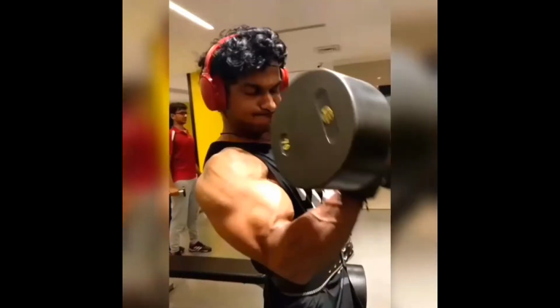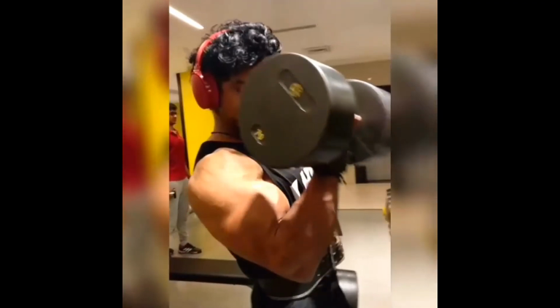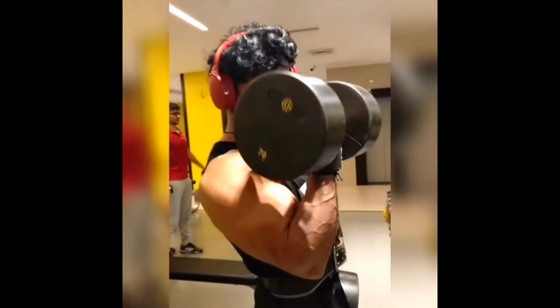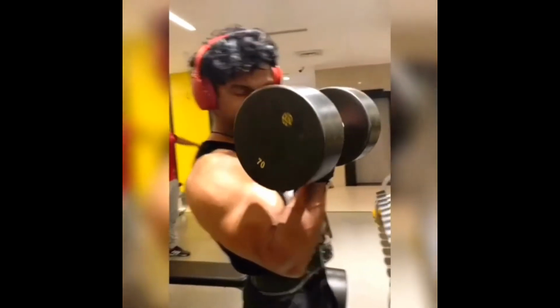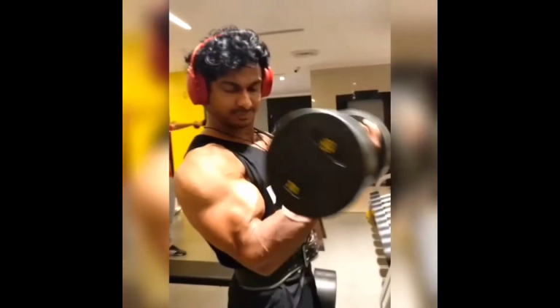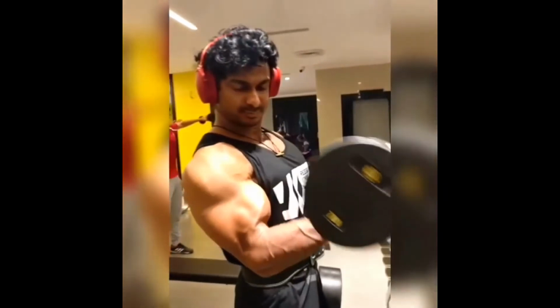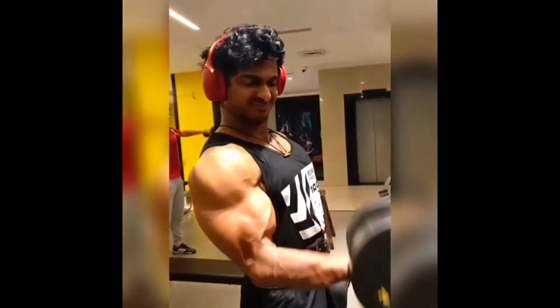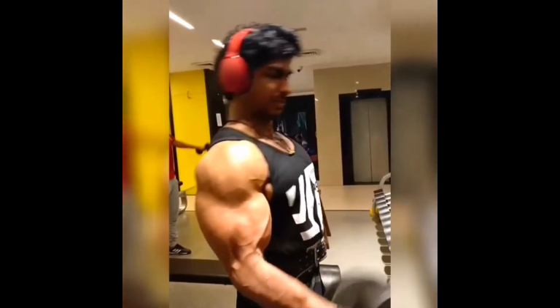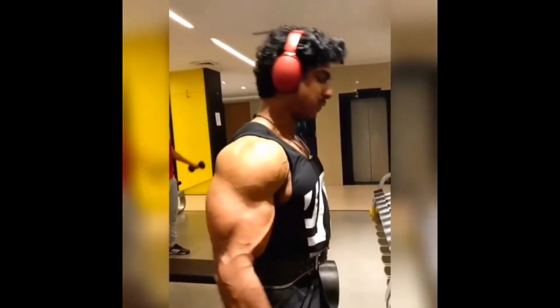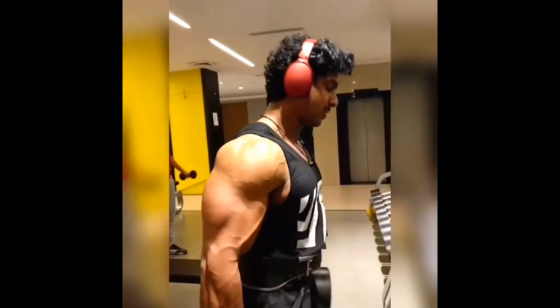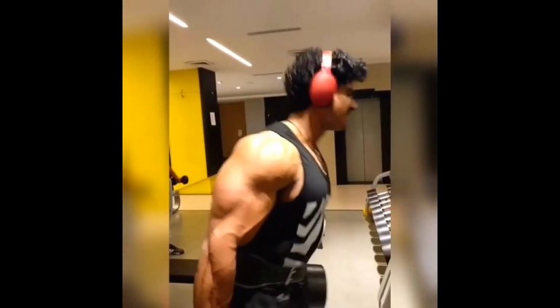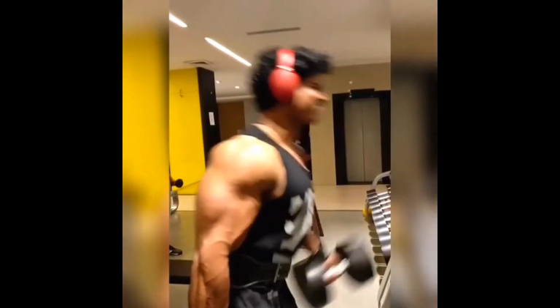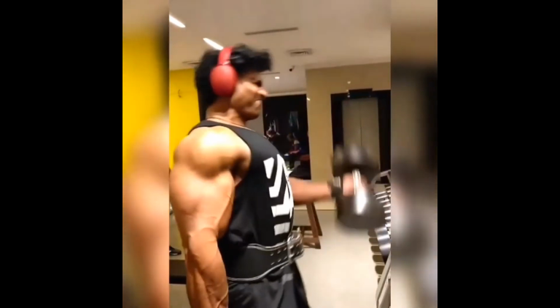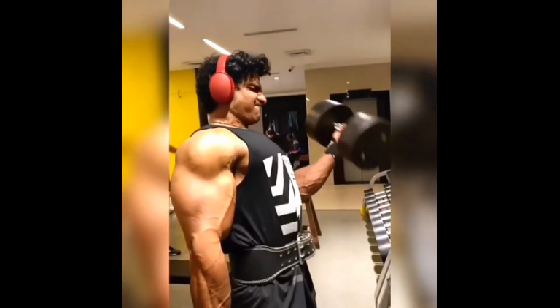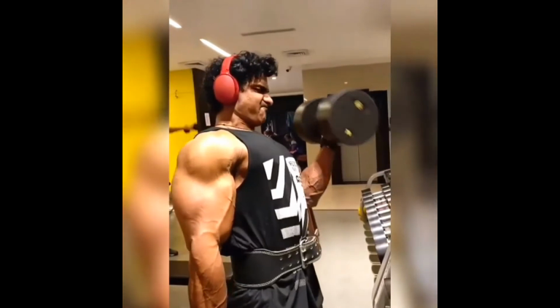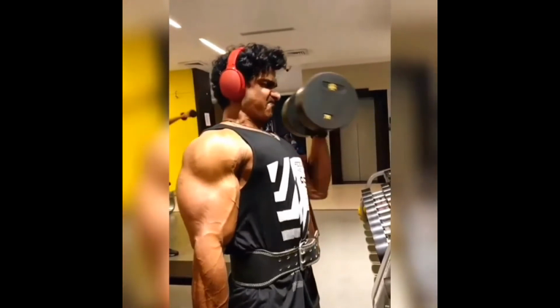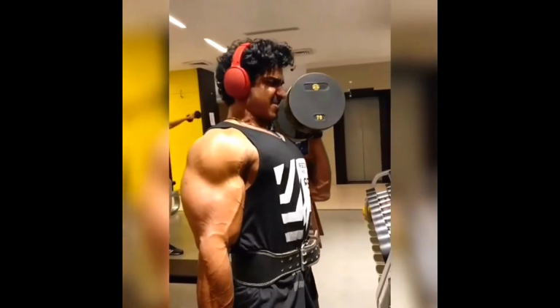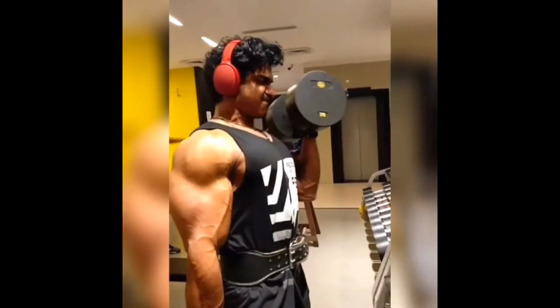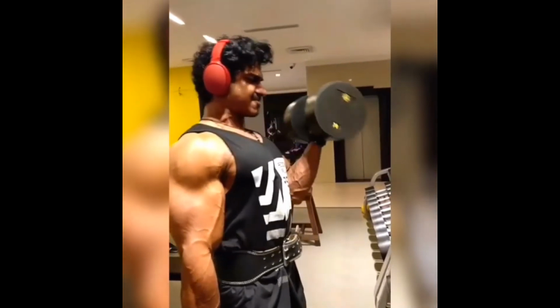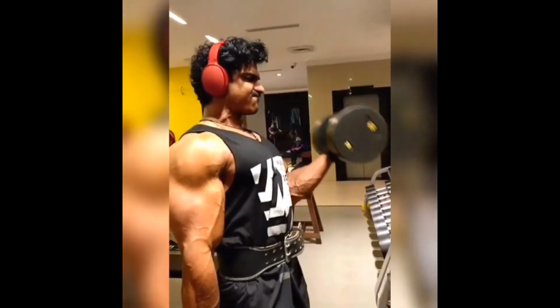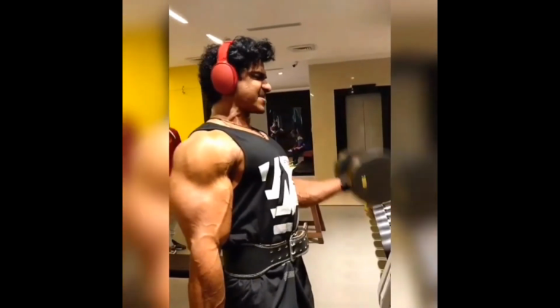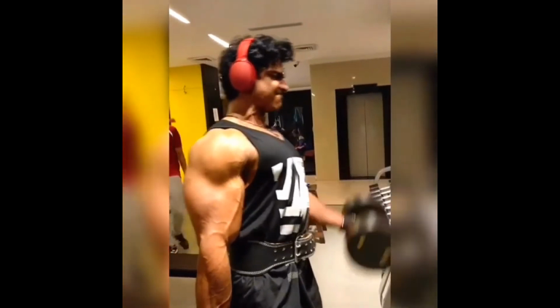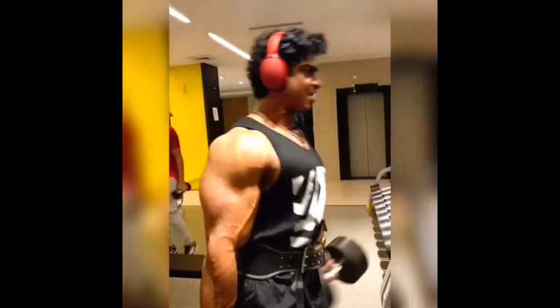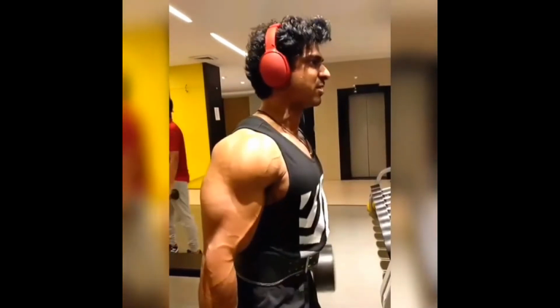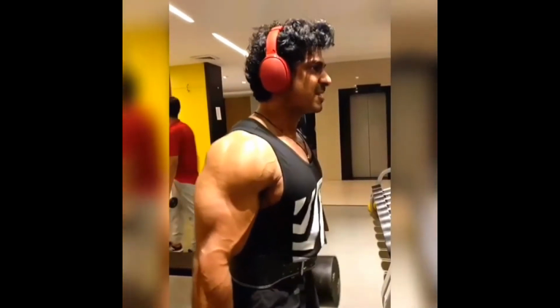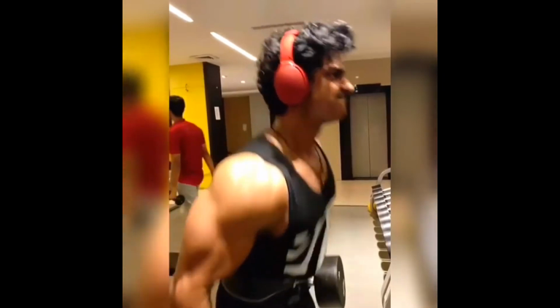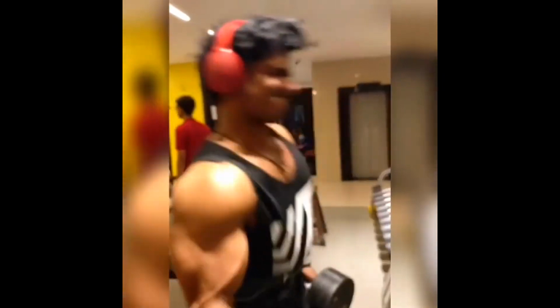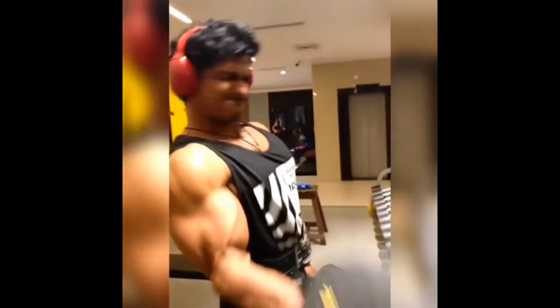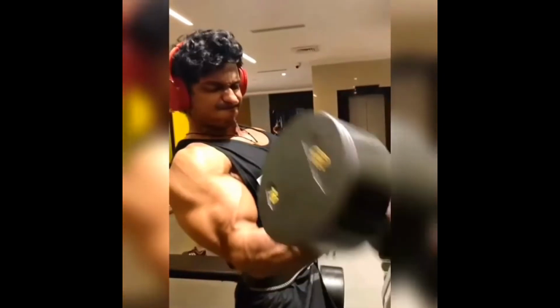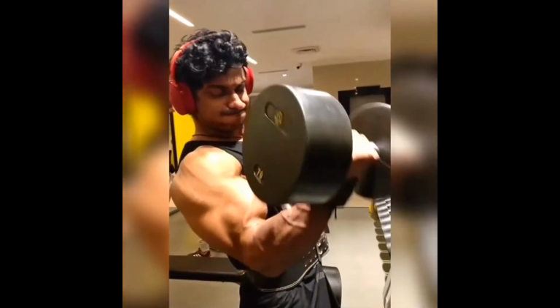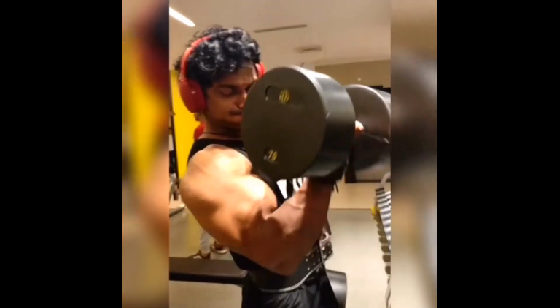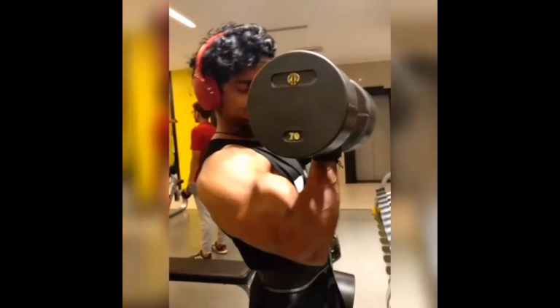My hello to each and every one of you. Welcome back to HealthExTall. Today we are going to talk about bicep curls. This workout targets the bicep muscles, which are located right in front of your arms between the shoulders and your forearms.